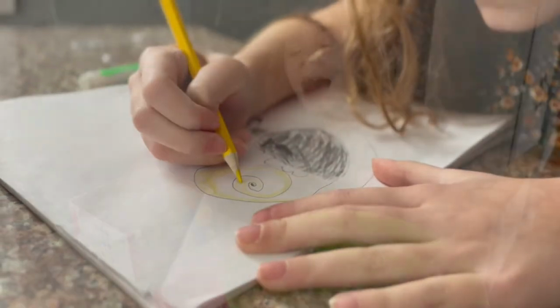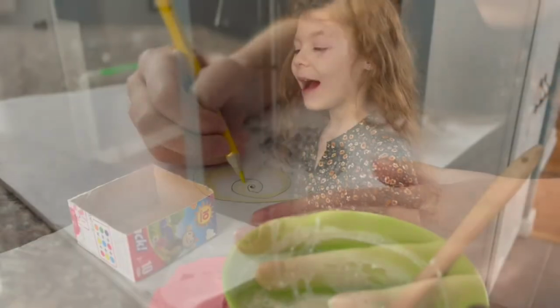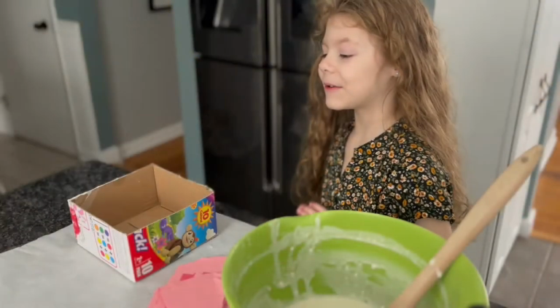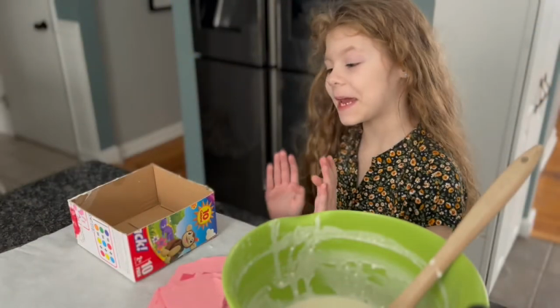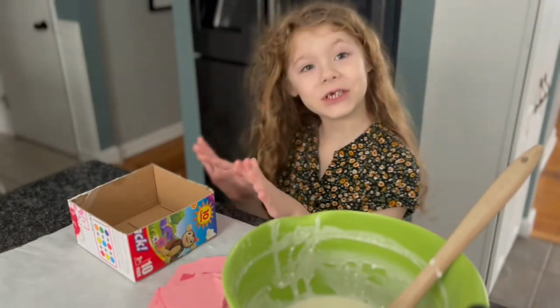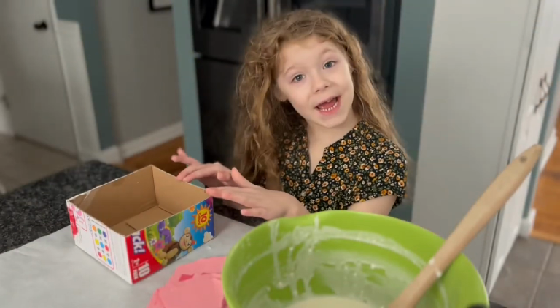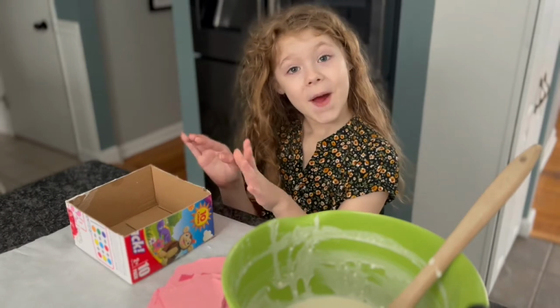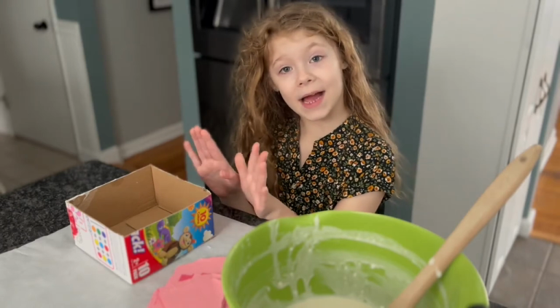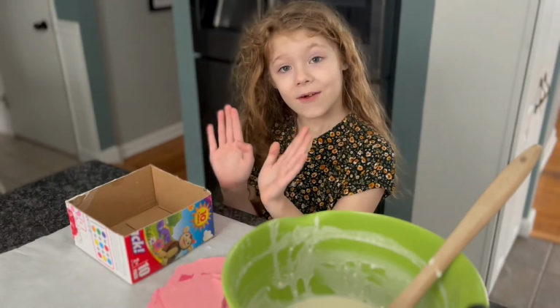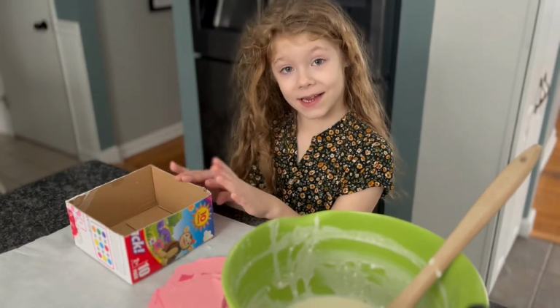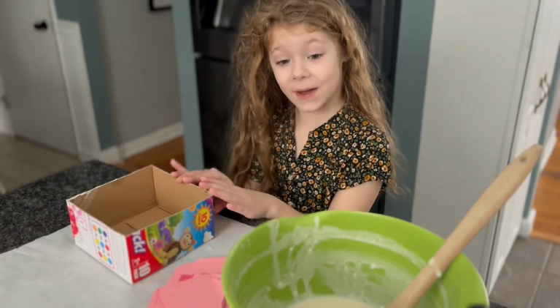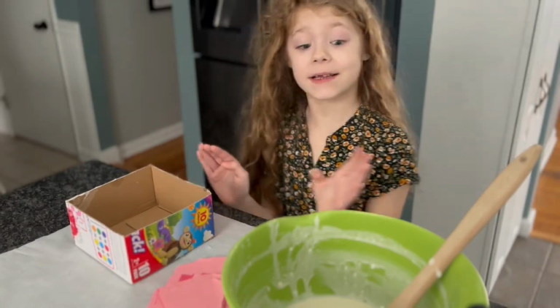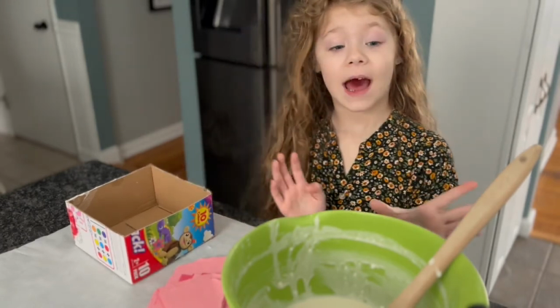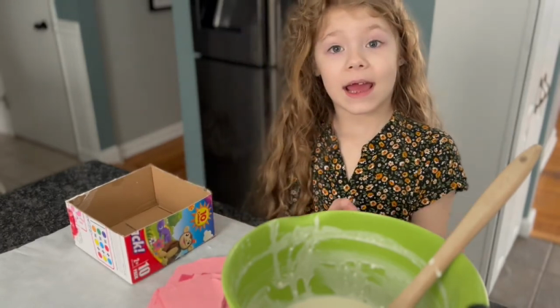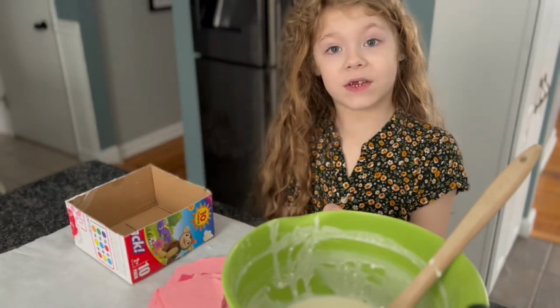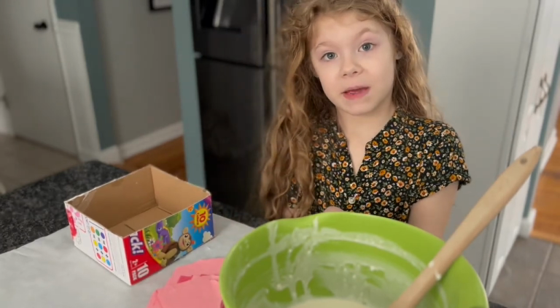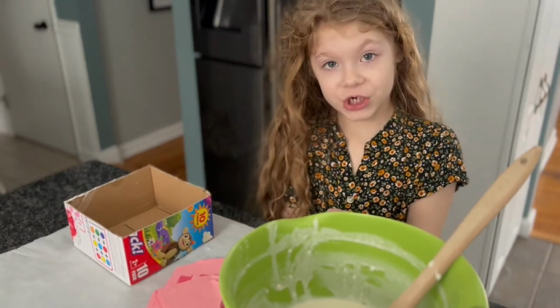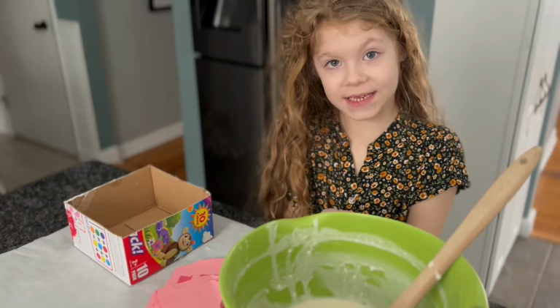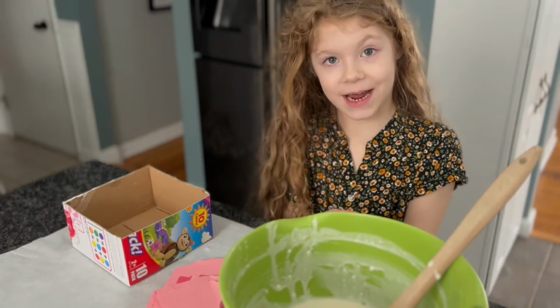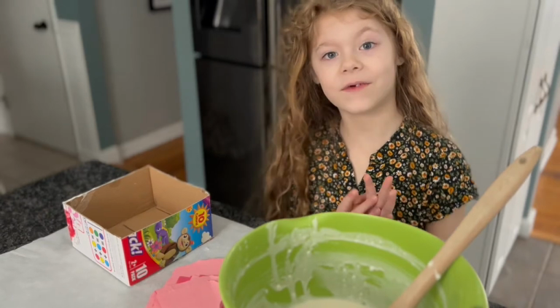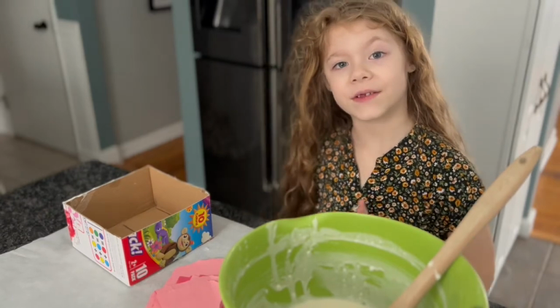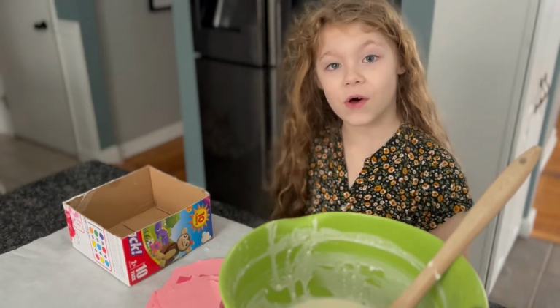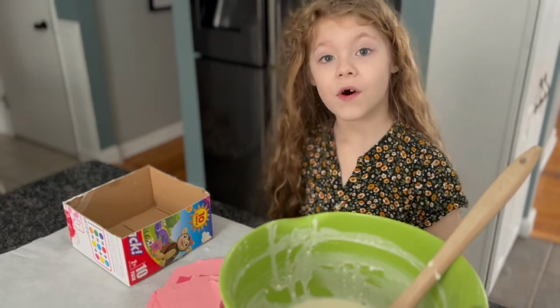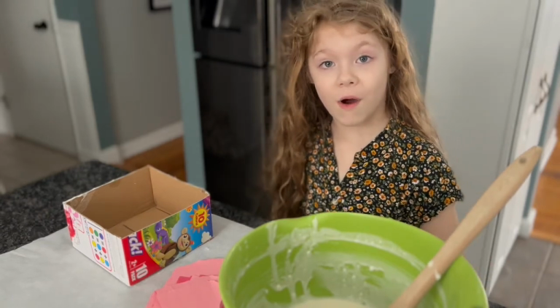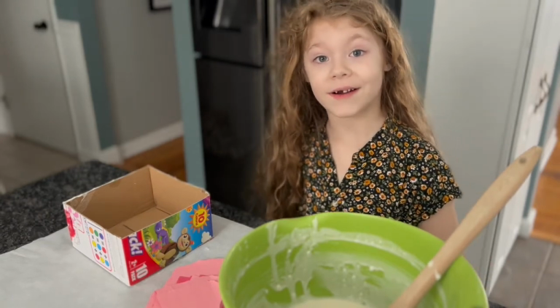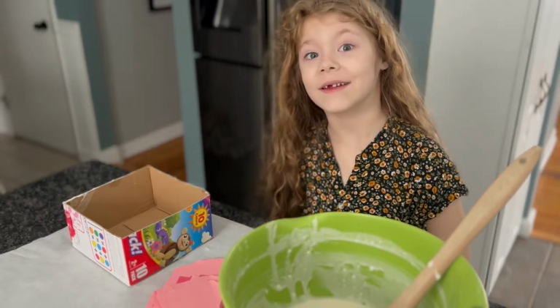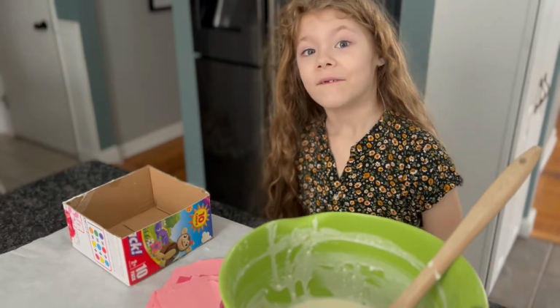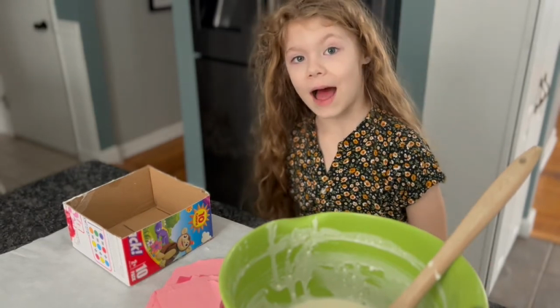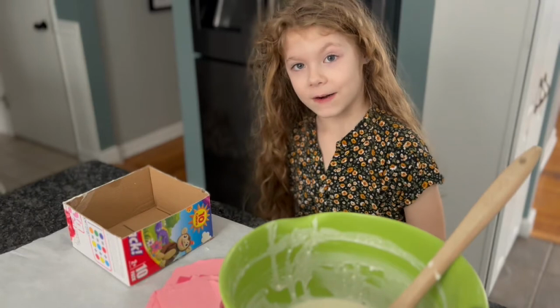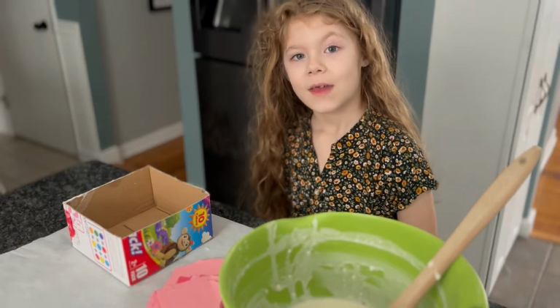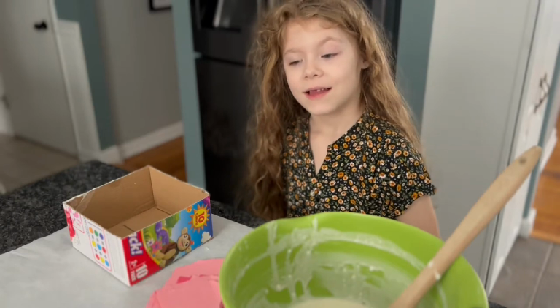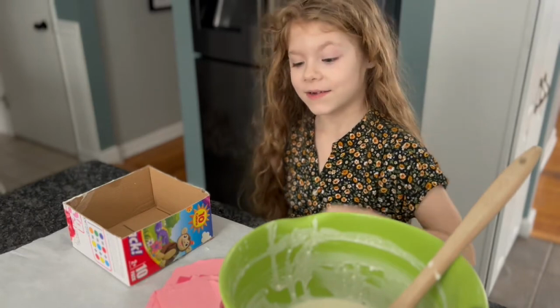I'm going to paper mache my recycled box. And what the paper mache is made of is salt, water, and flour. Let's get started.